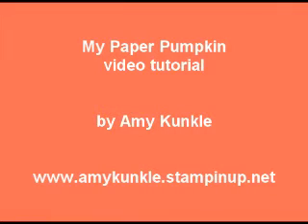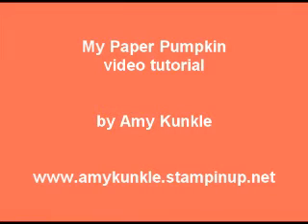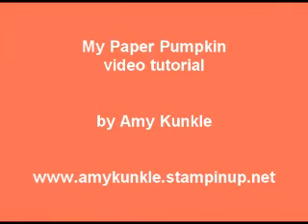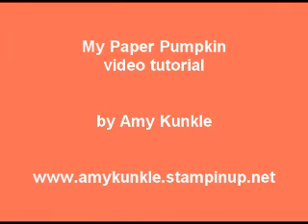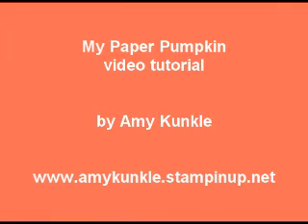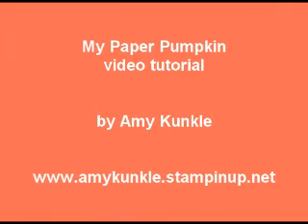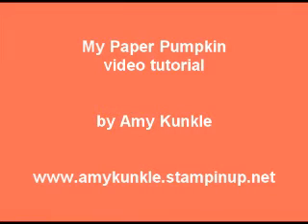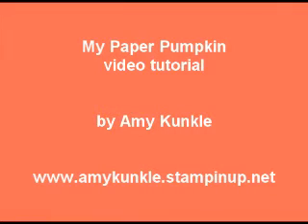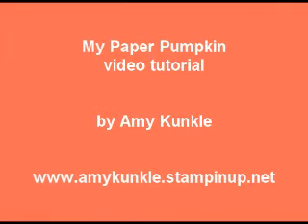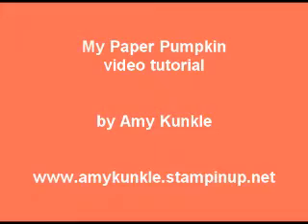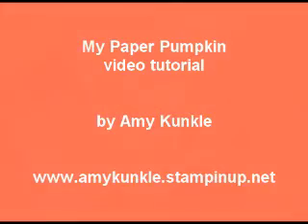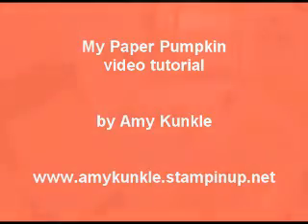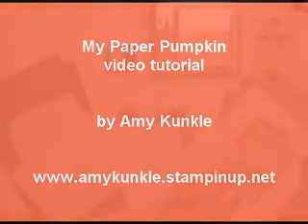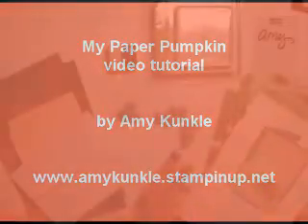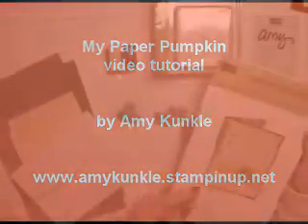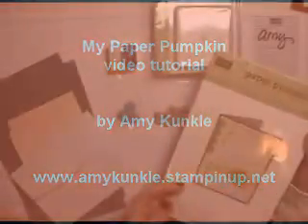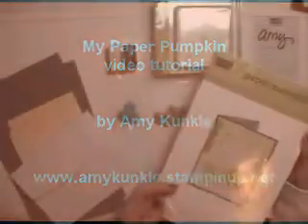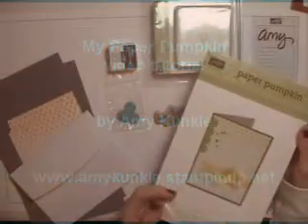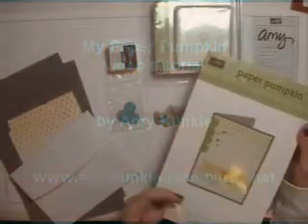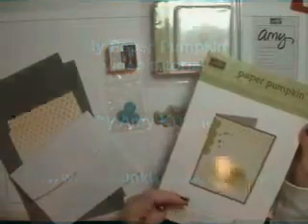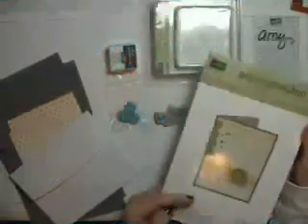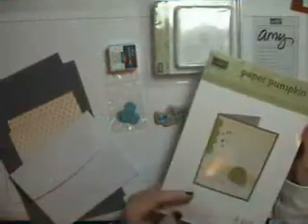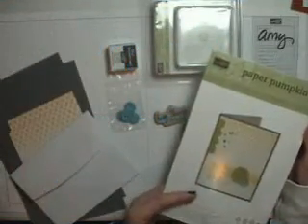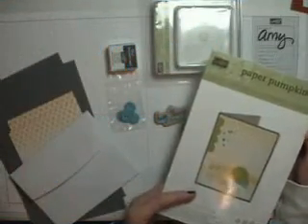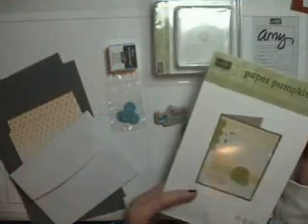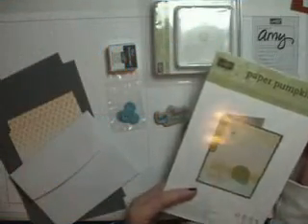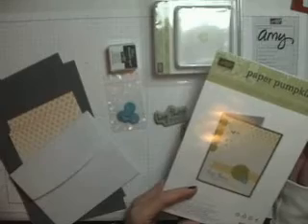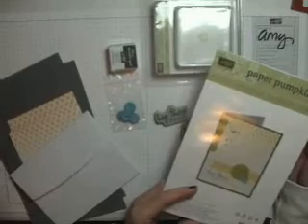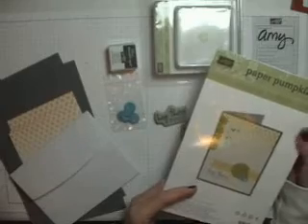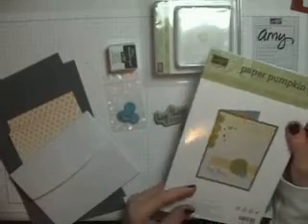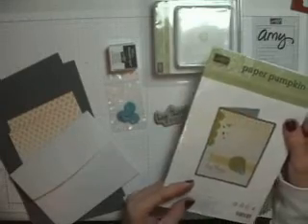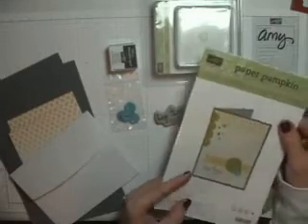Hi there, I'm Amy Kunkel and I'm going to be showing you today how to put together one of the cards from the March Paper Pumpkin kit.